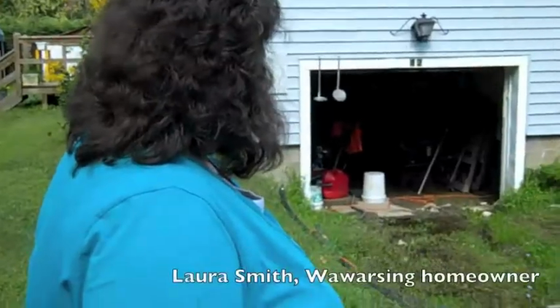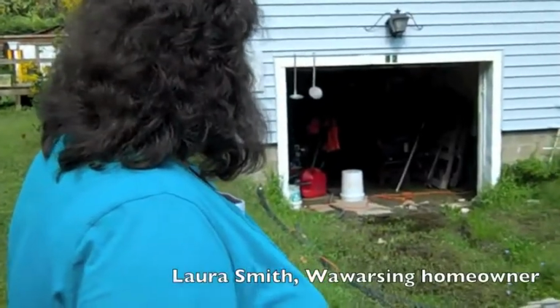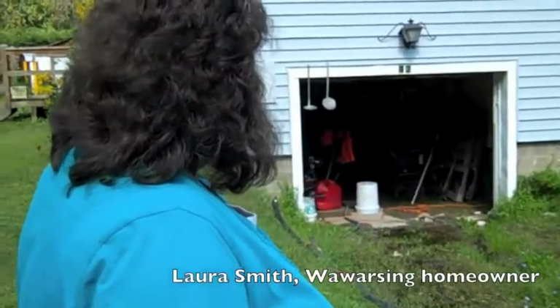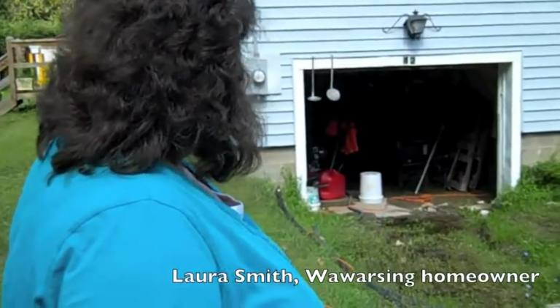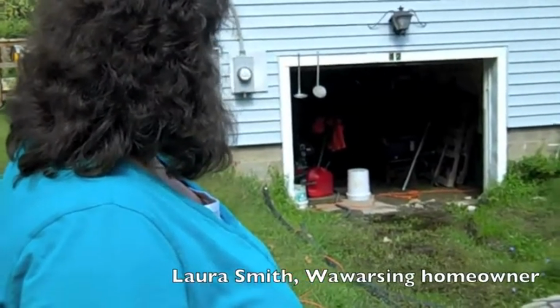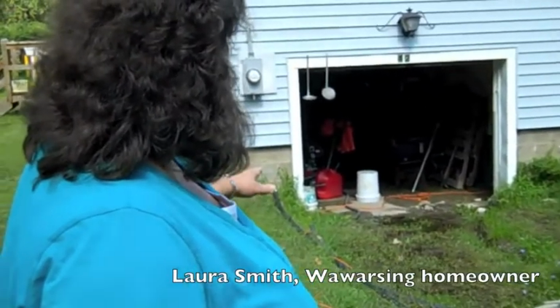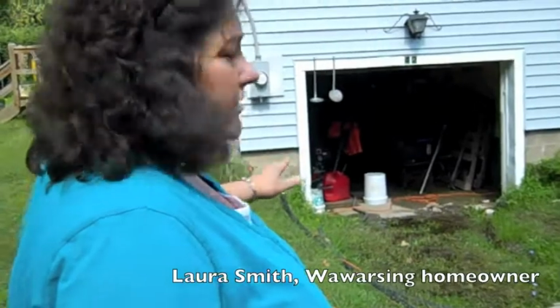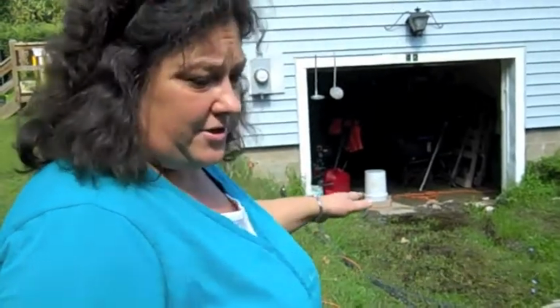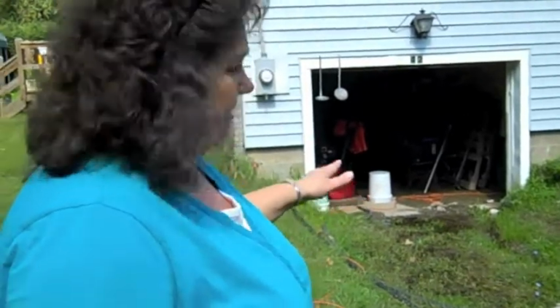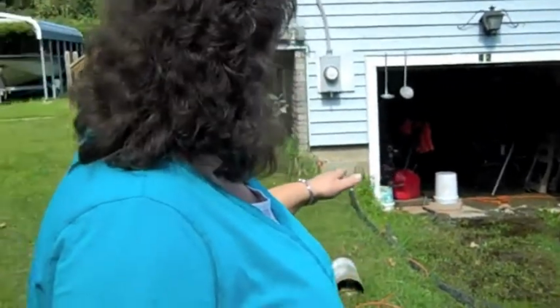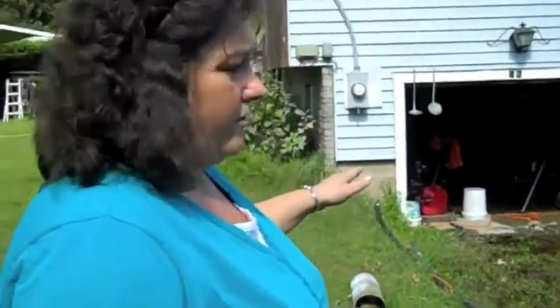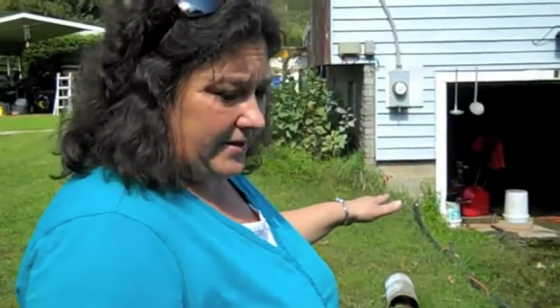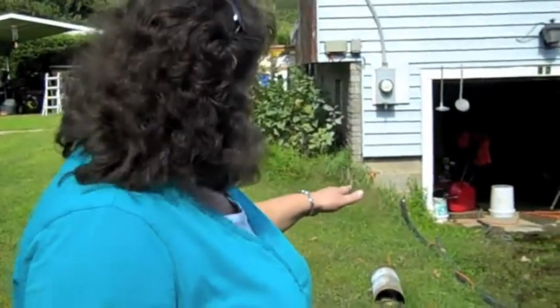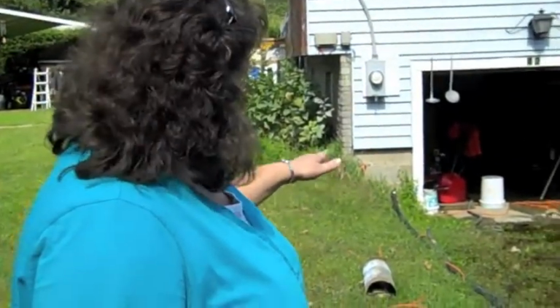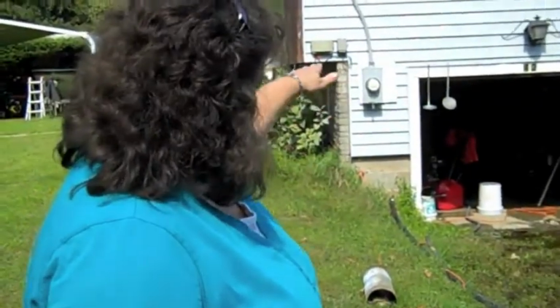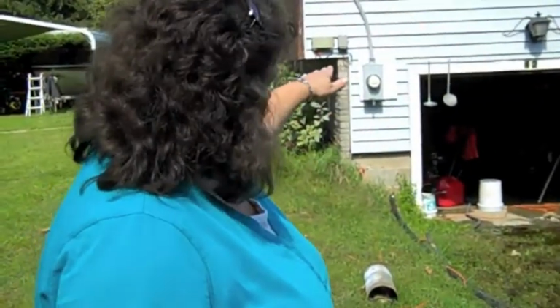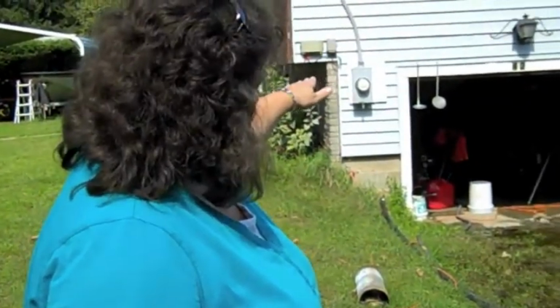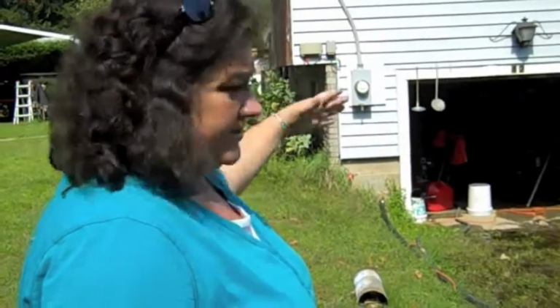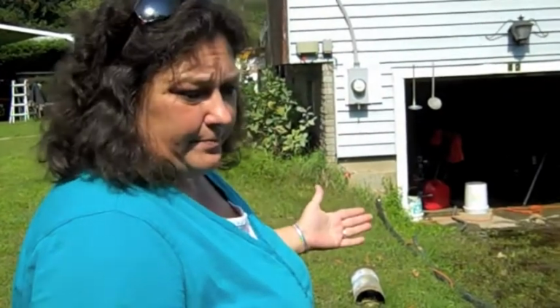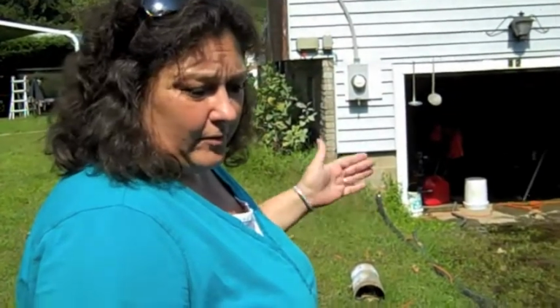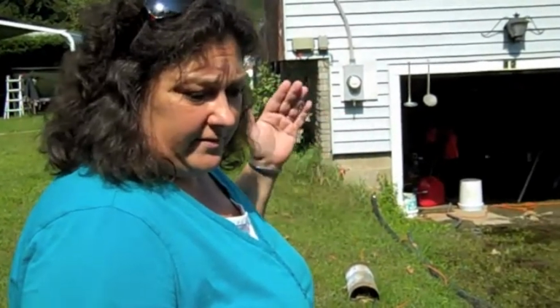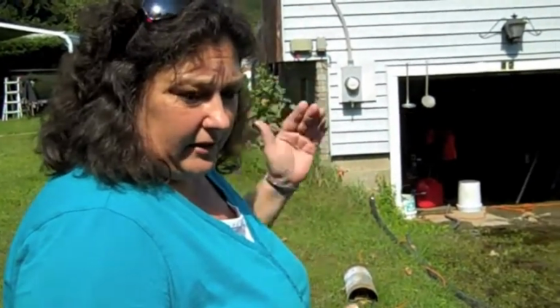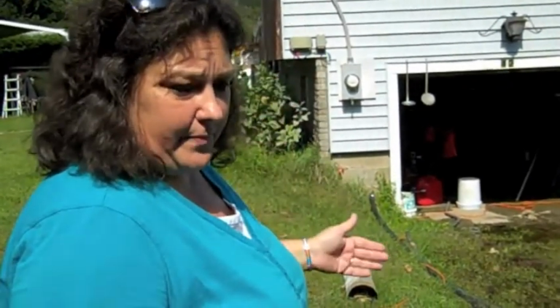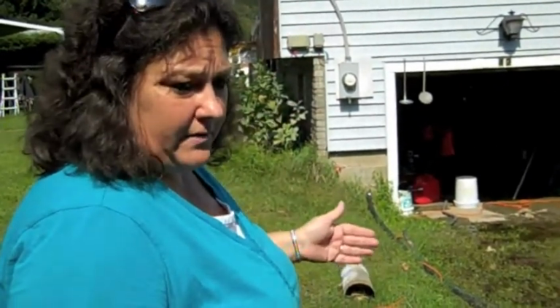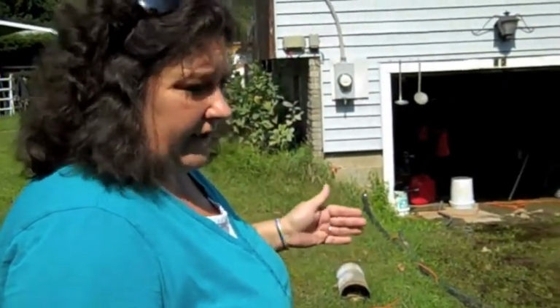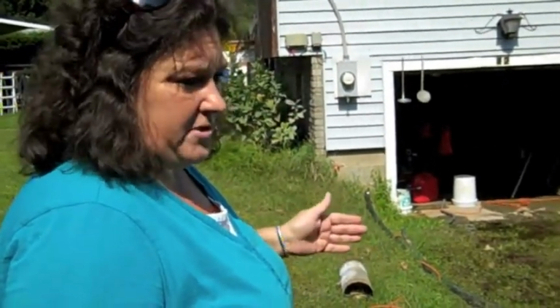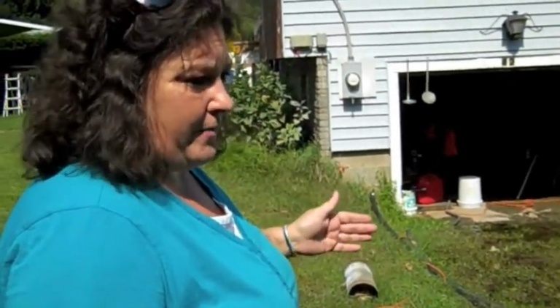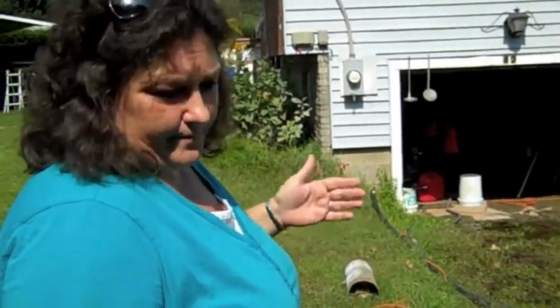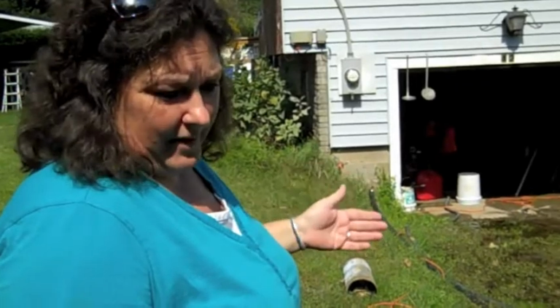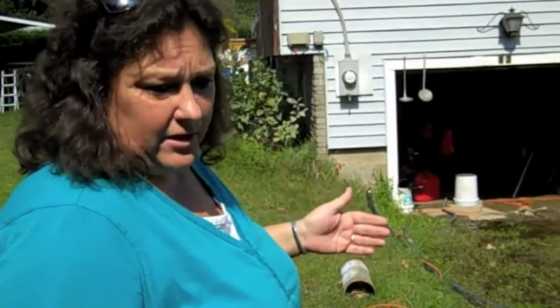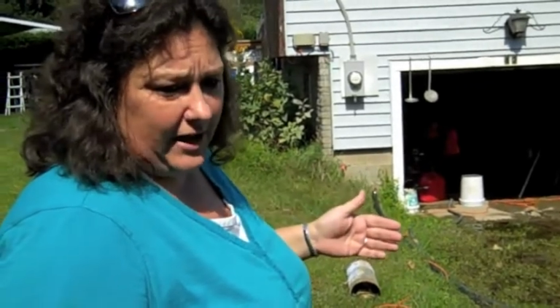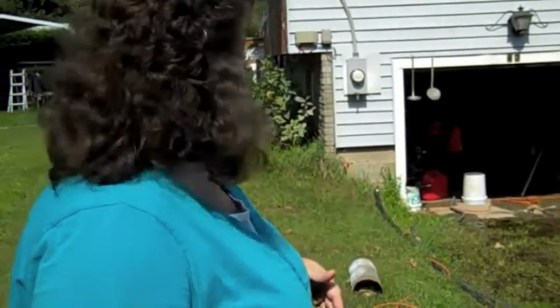I have water still coming out under pressure underneath the floor of the basement. In the back crawl space there's a sump pit with an electric pump — a half horsepower pump — that pumps about 700 gallons an hour.